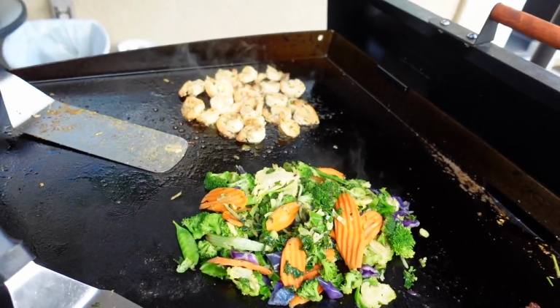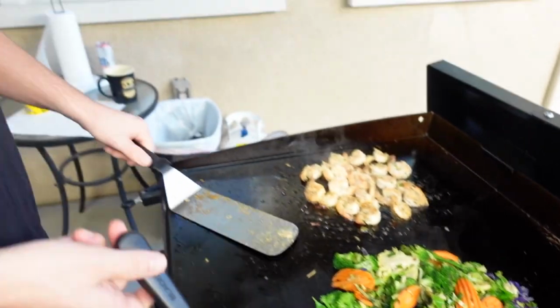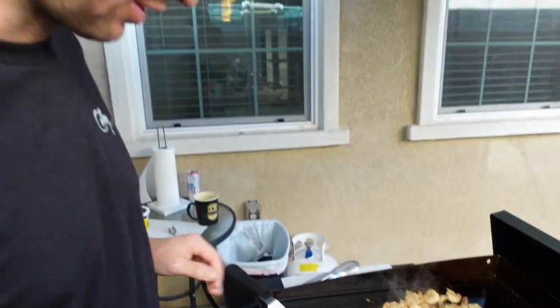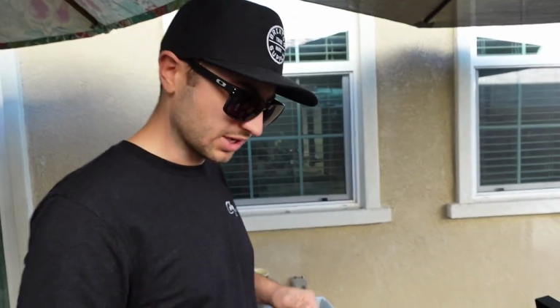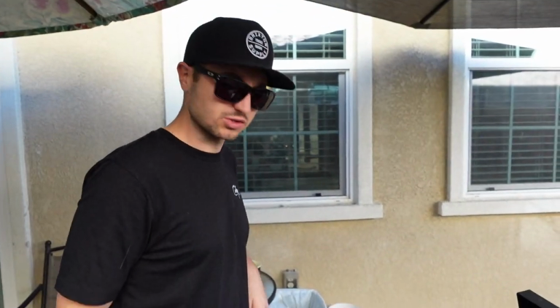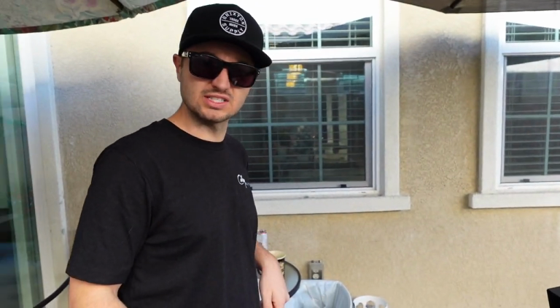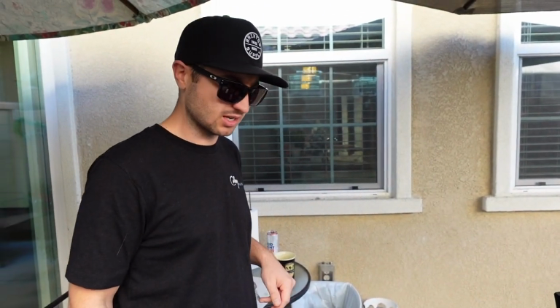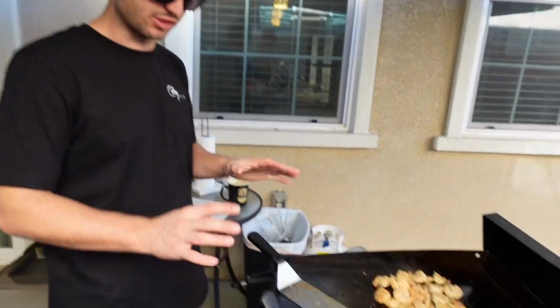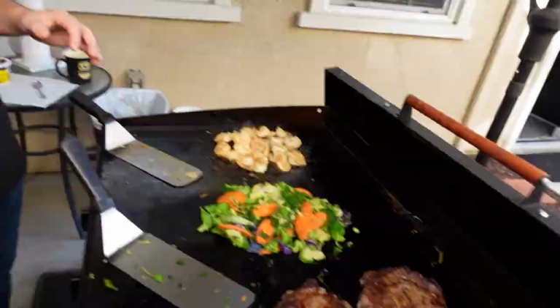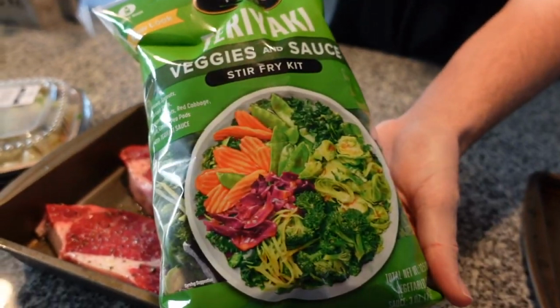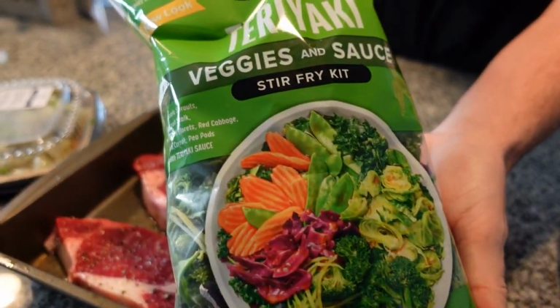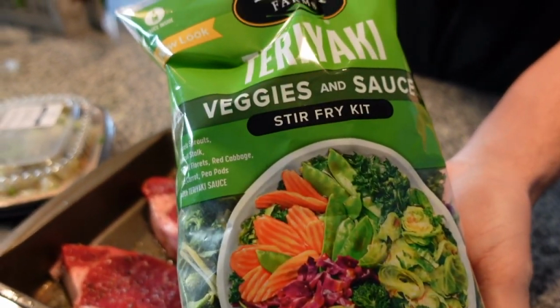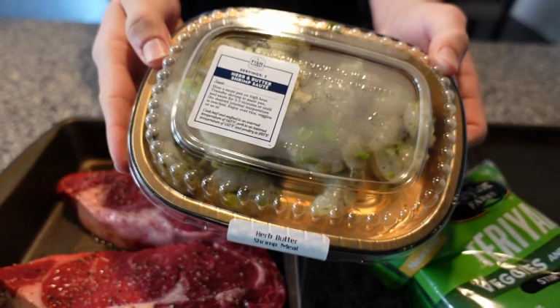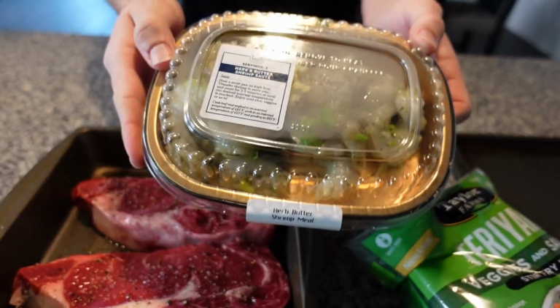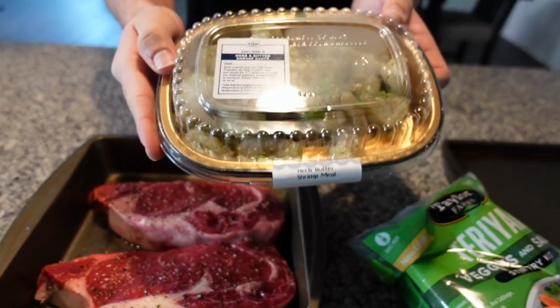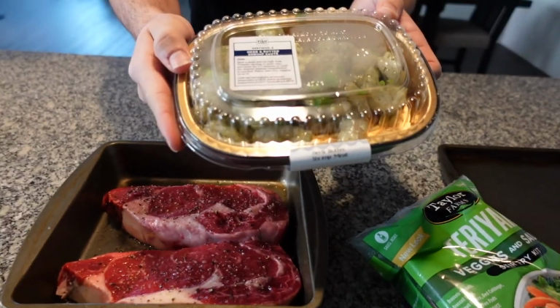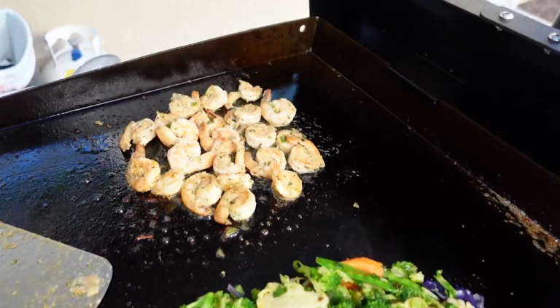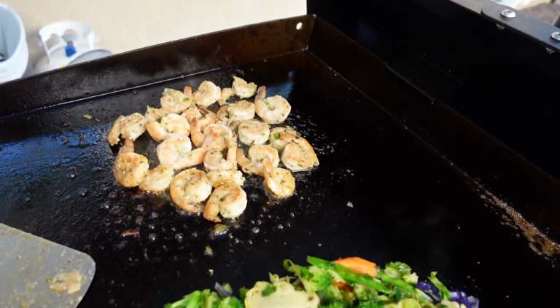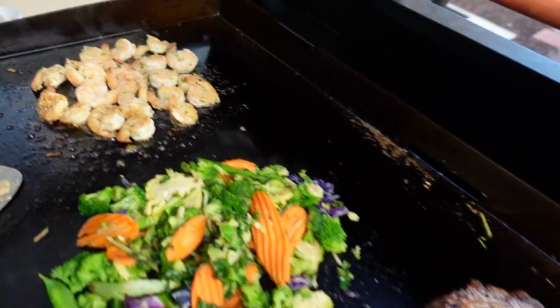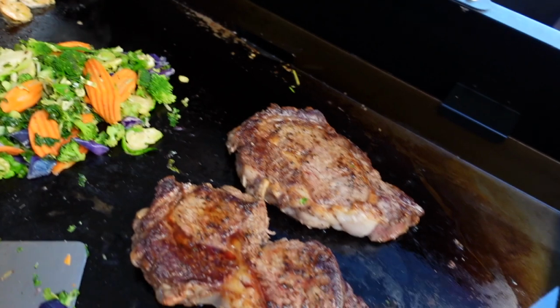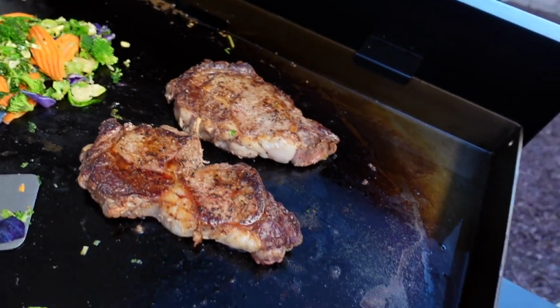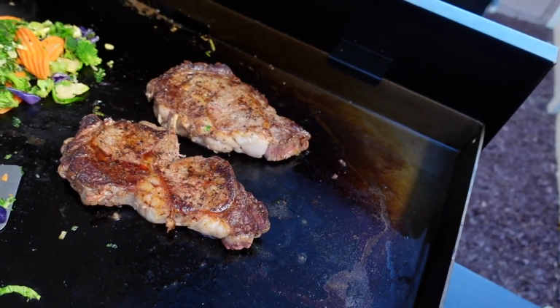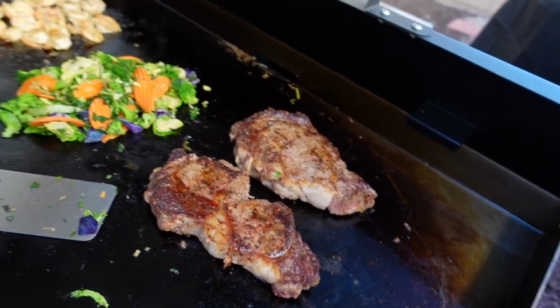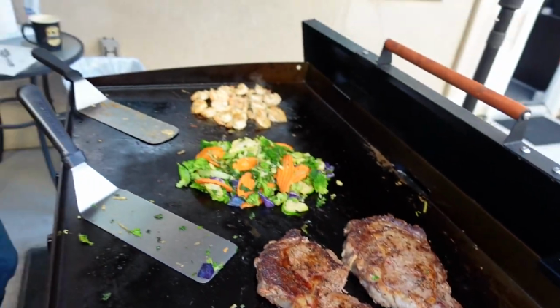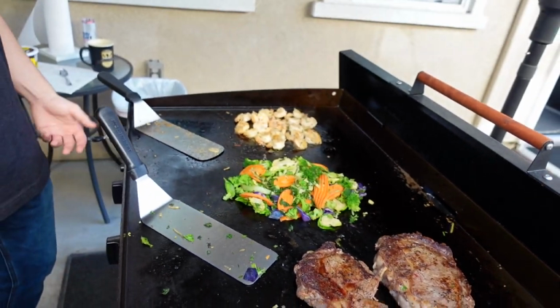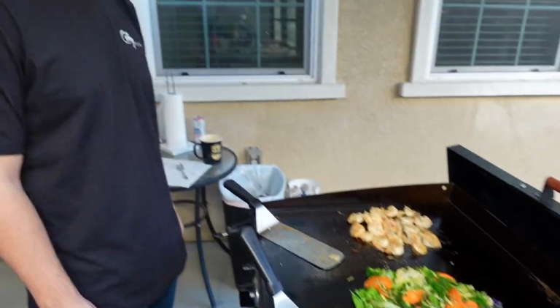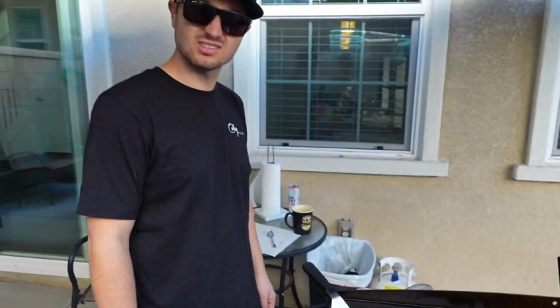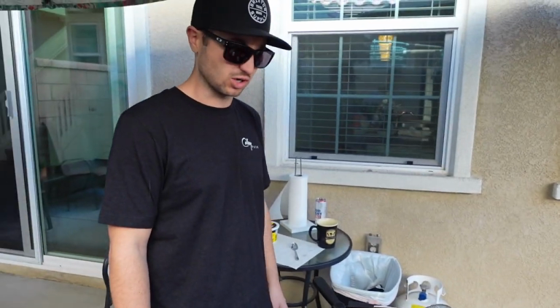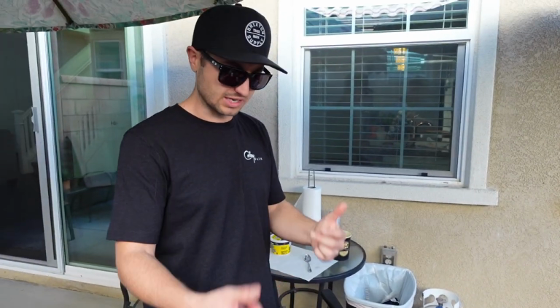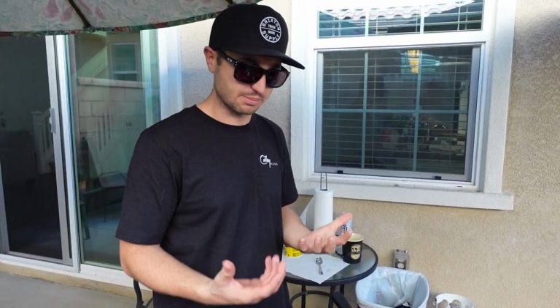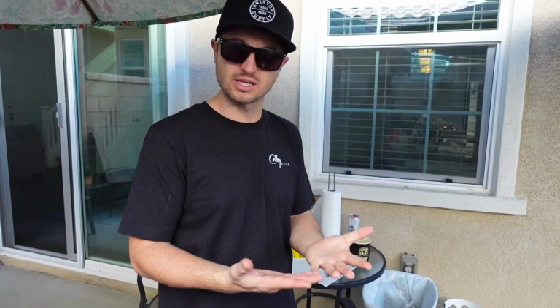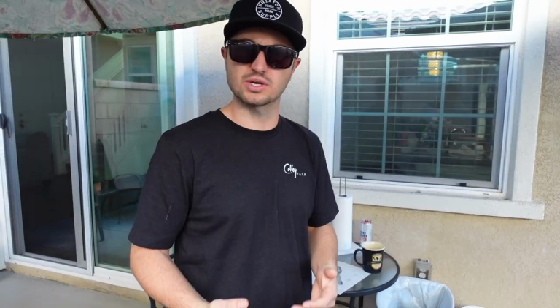All right, so I think we're all done here. This was a pretty easy cook — everything was already prepped. The veggies came in a bag, the shrimp was already in a pre-packaged container, so we just threw that on and put the steaks on. Maybe 20 minutes tops to cook this. So we're going to get it inside, put it on a plate, and we'll show you guys.